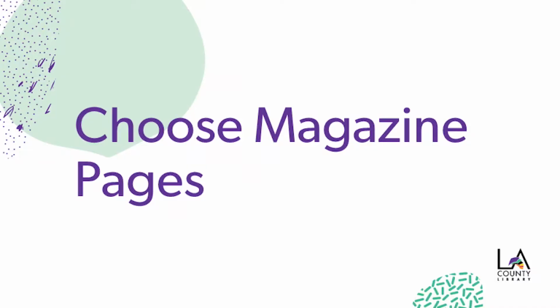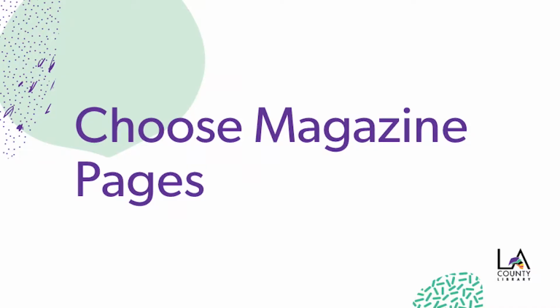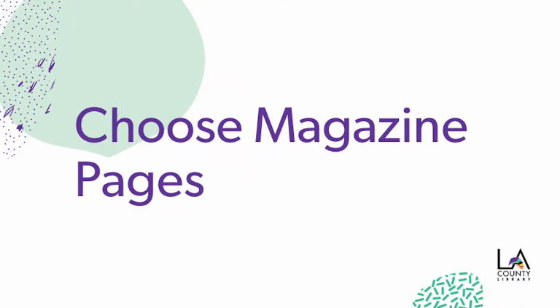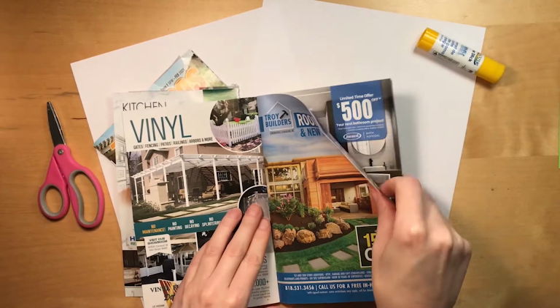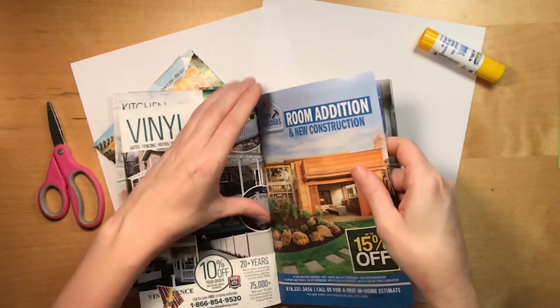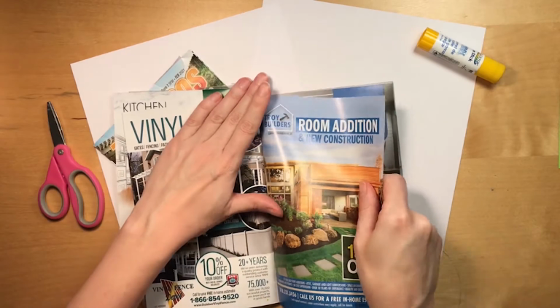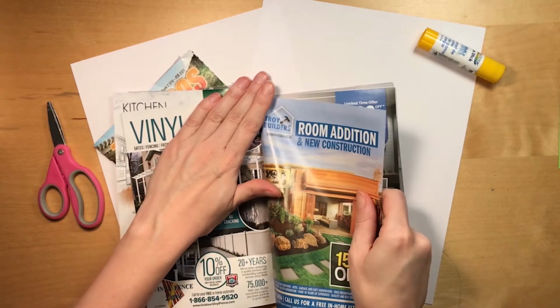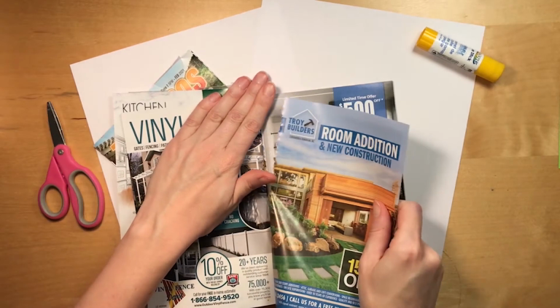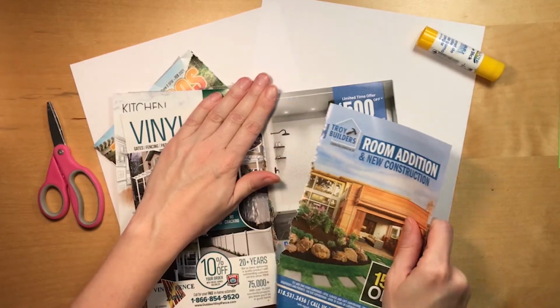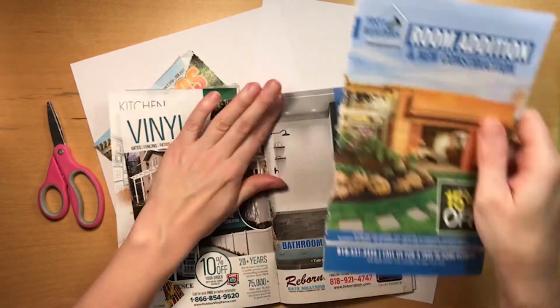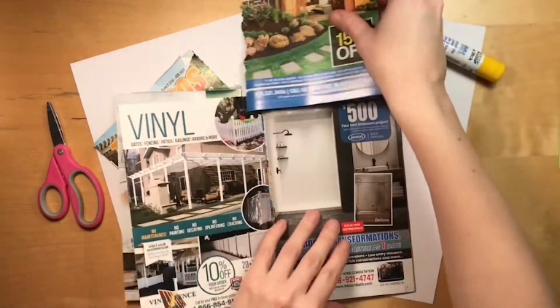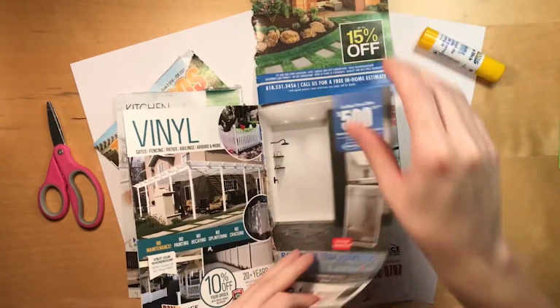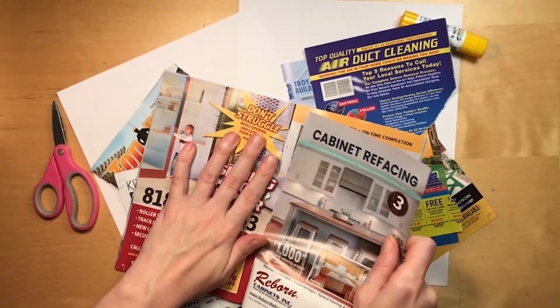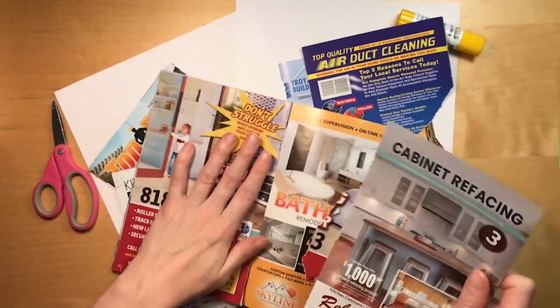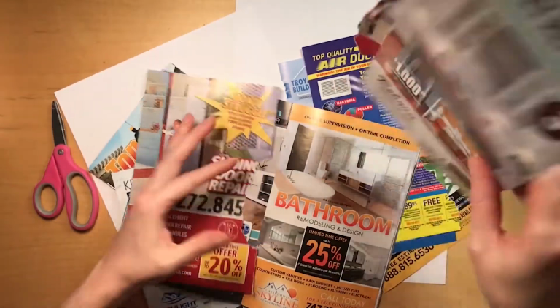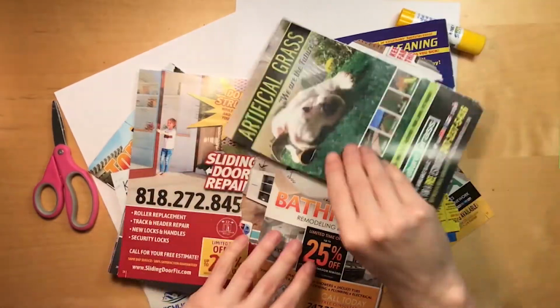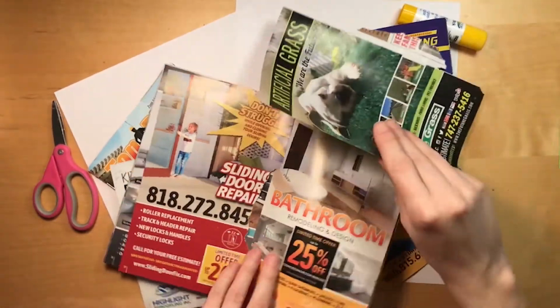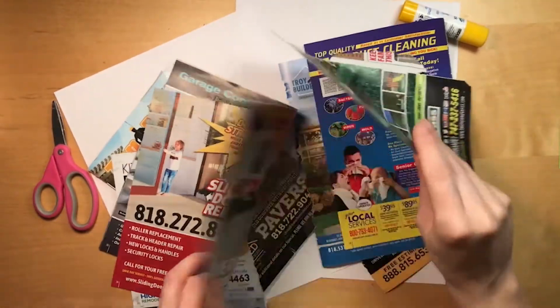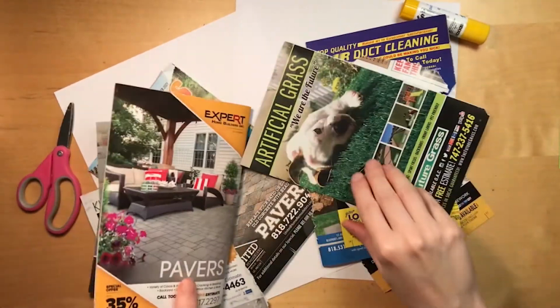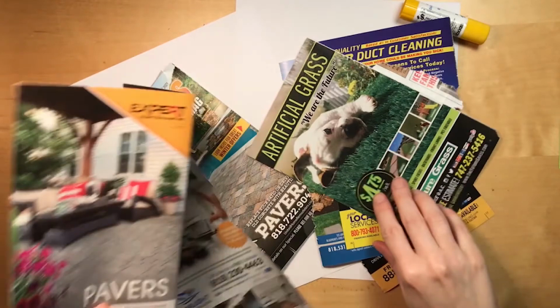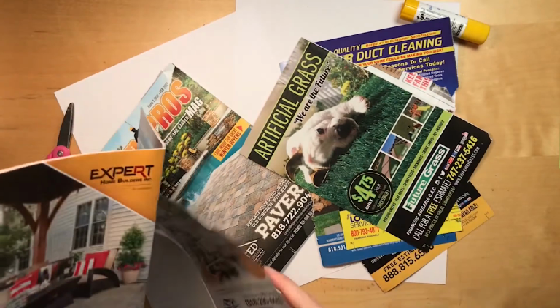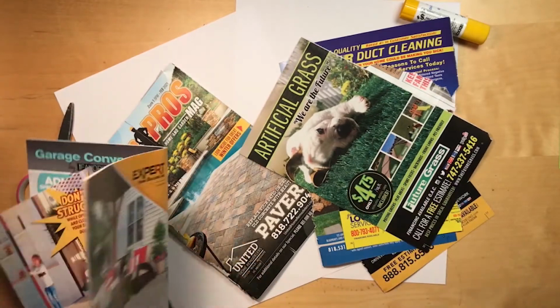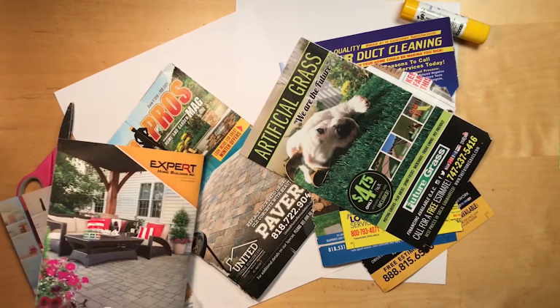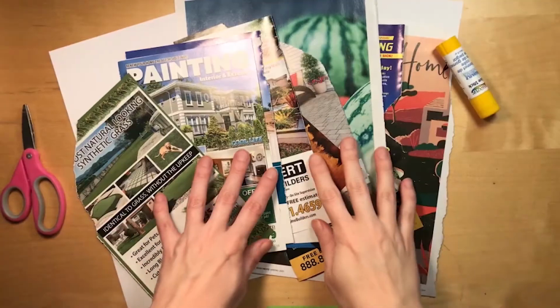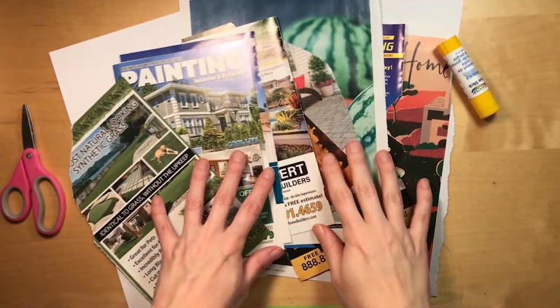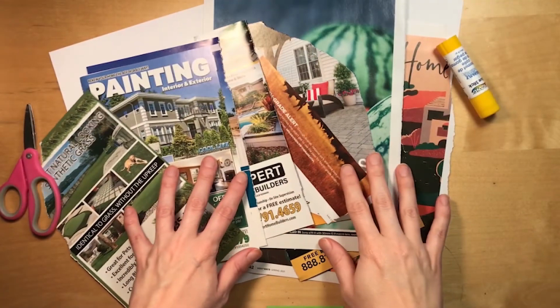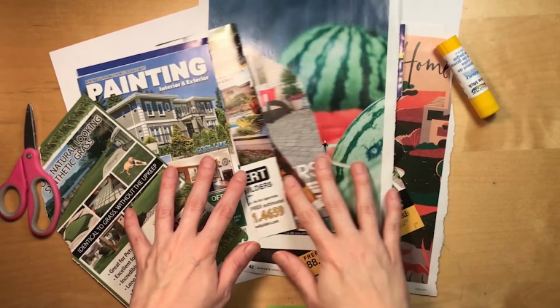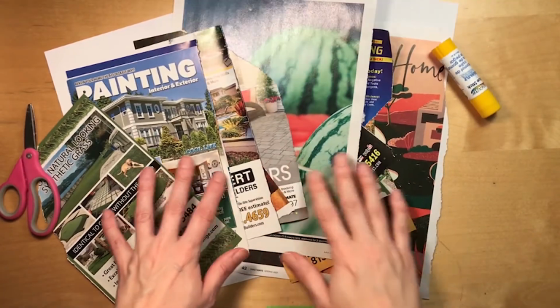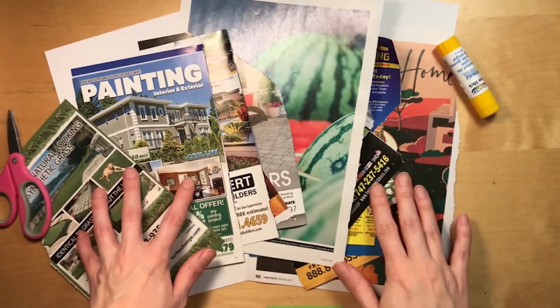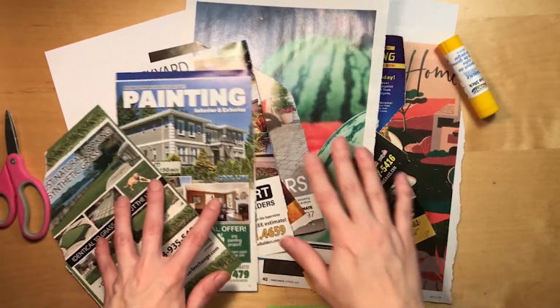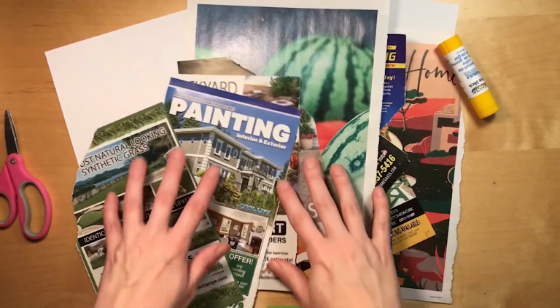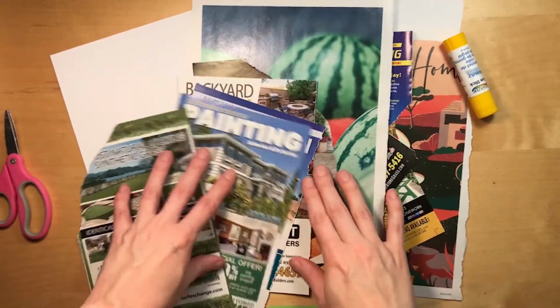First, find some magazine pages that are interesting colors. It doesn't matter what is on the pages since you are cutting them into tiny strips. I like to use free advertisement magazines that I get in the mail. I like glossy, shiny pages, but you can use matte ones without shine too.